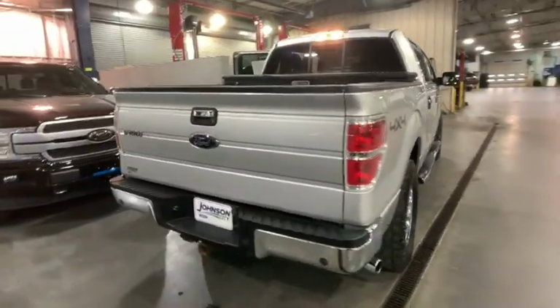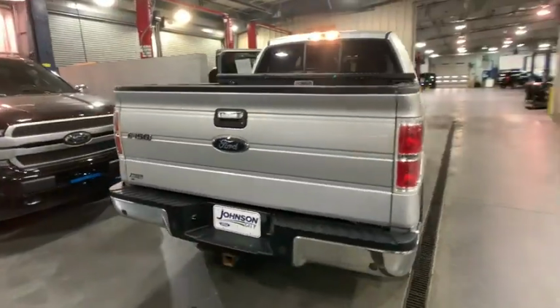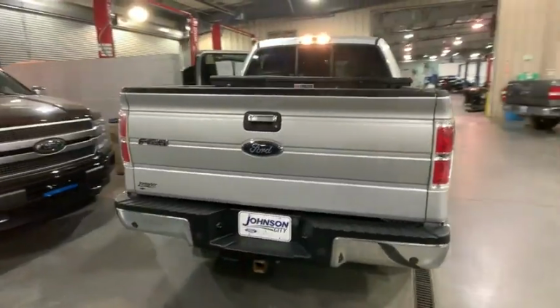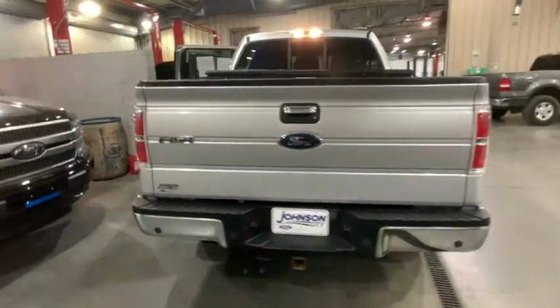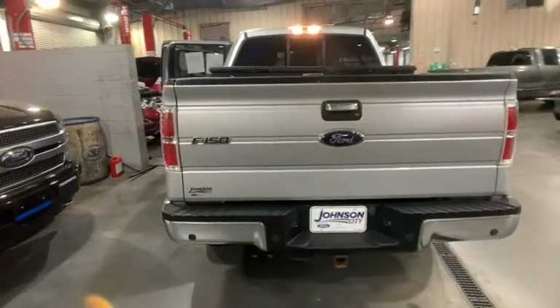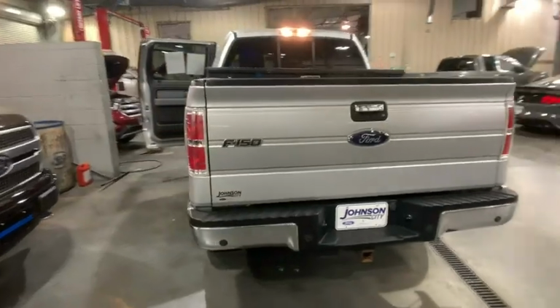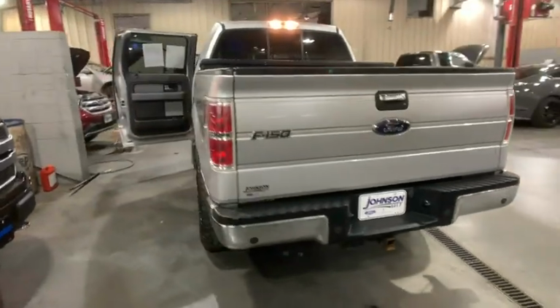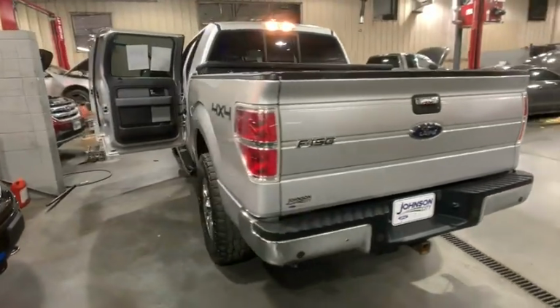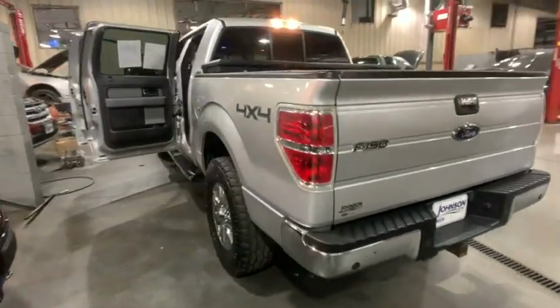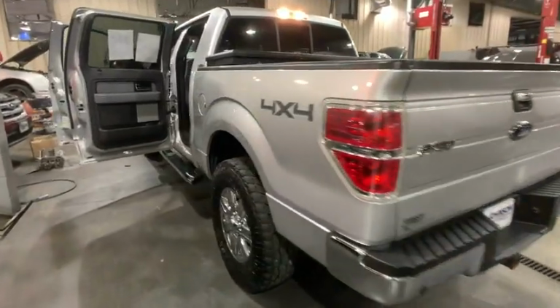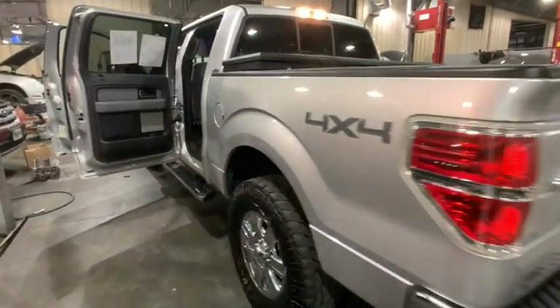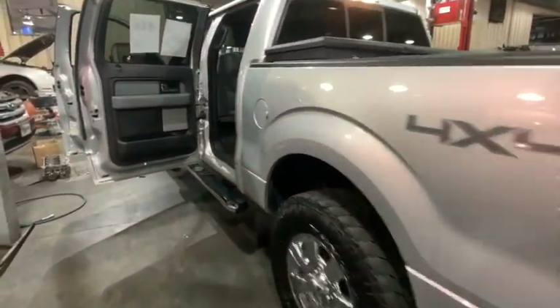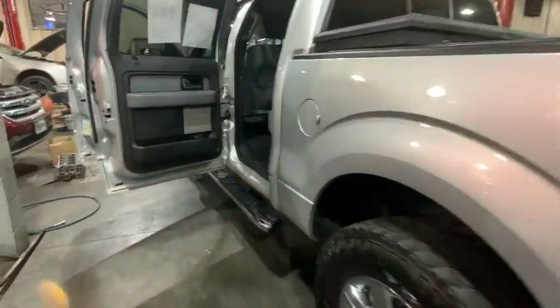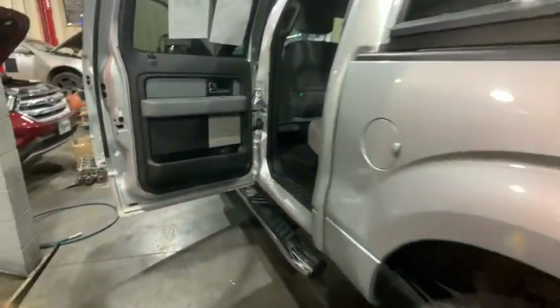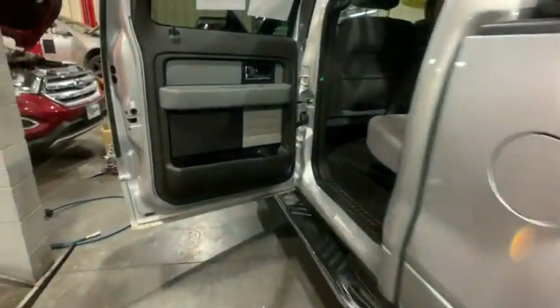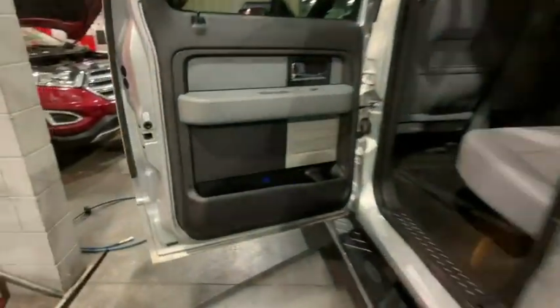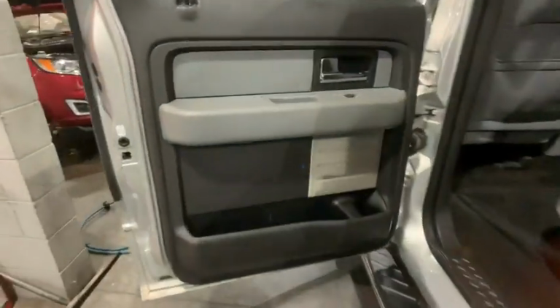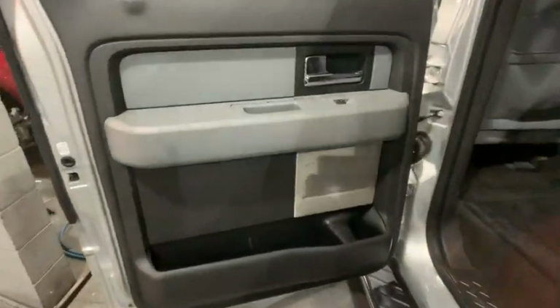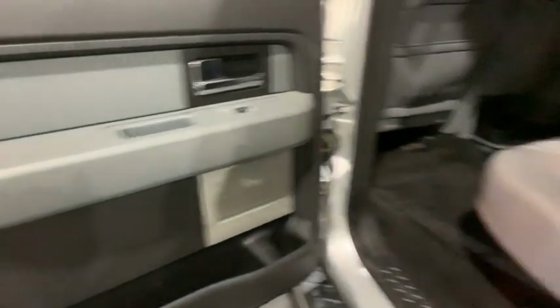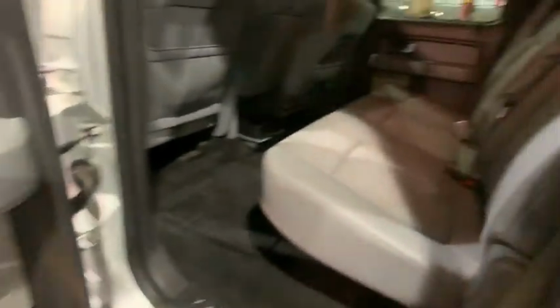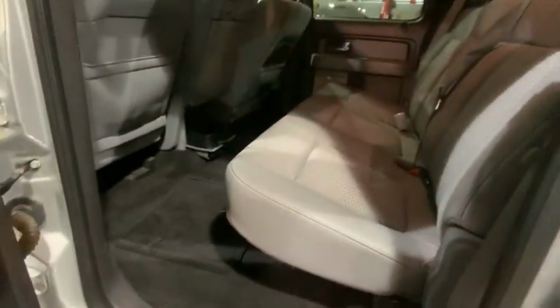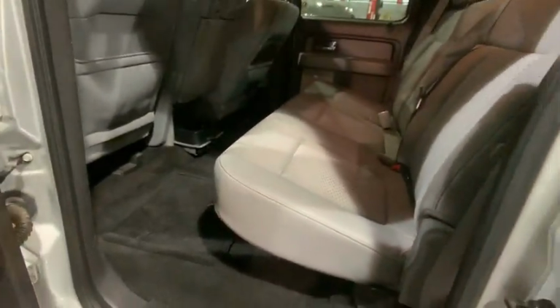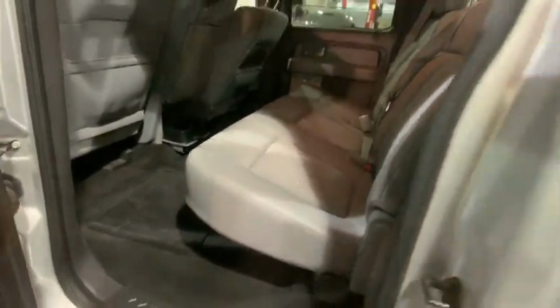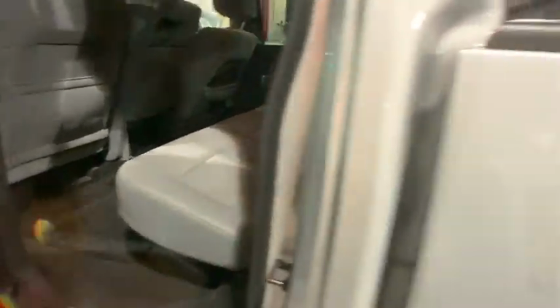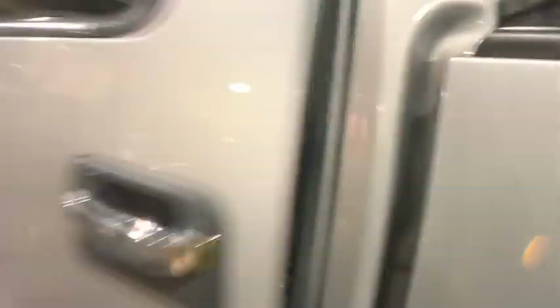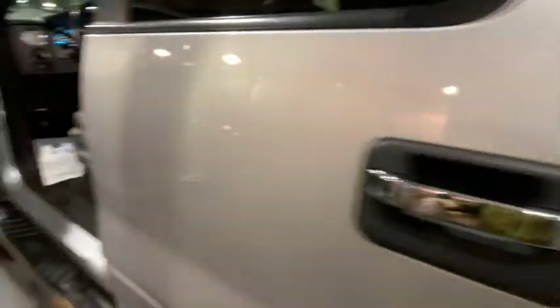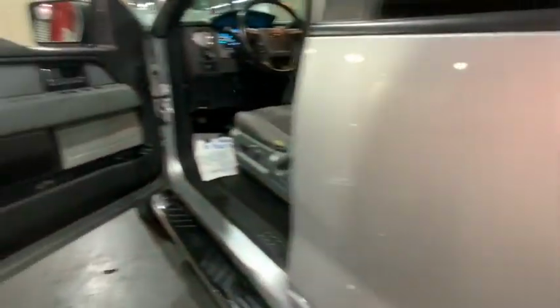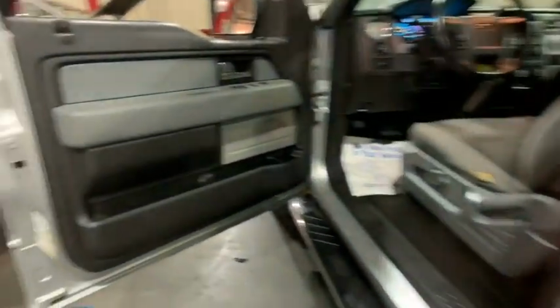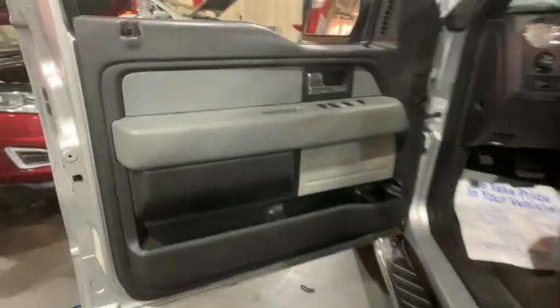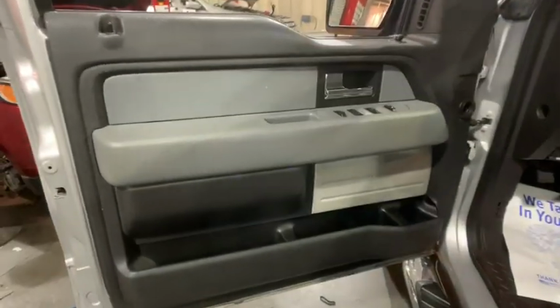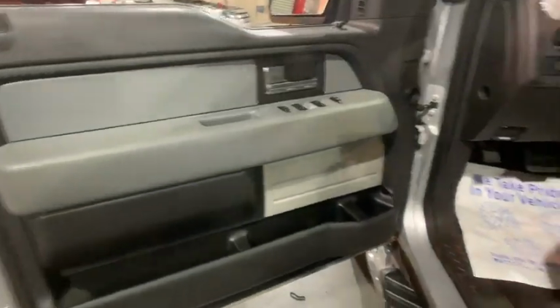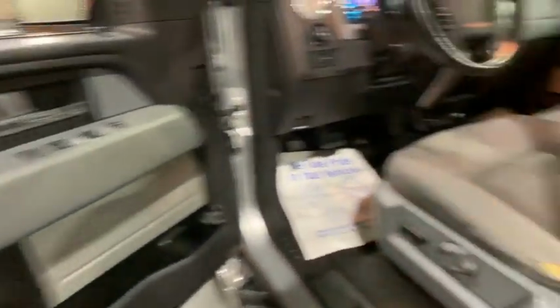Here are some of this vehicle's great options: Traction control, leather-wrapped steering wheel, dual airbags, power steering, four-wheel disc brakes, cruise control, center armrest, power windows.